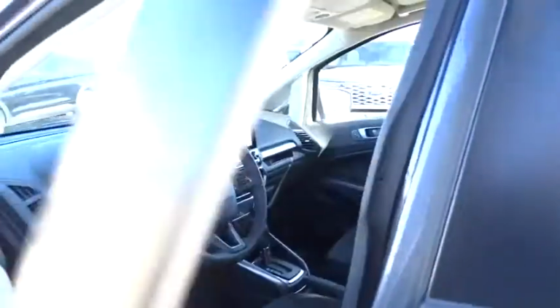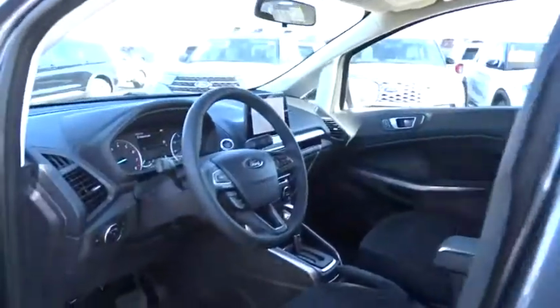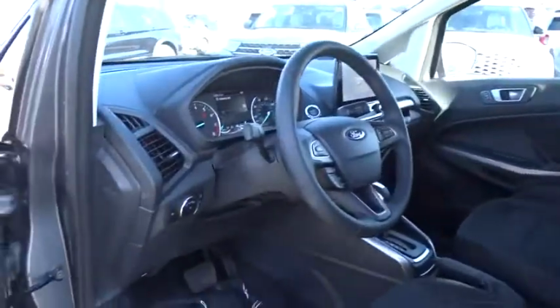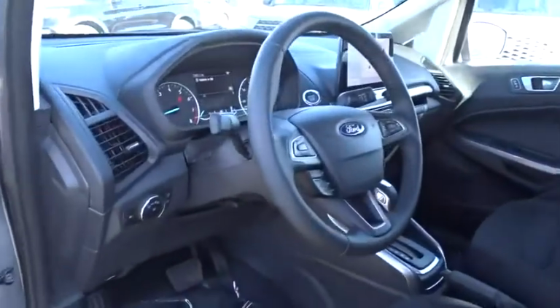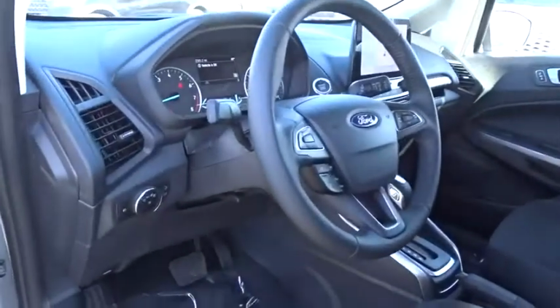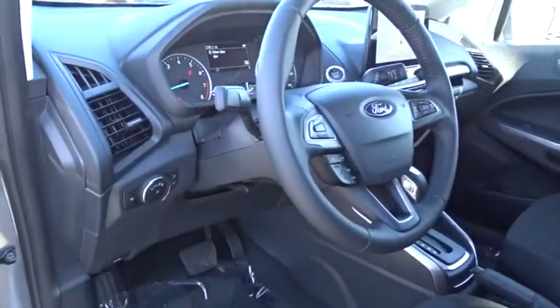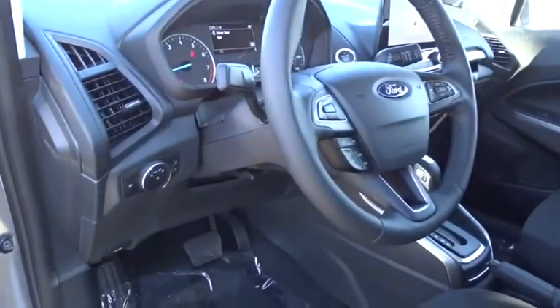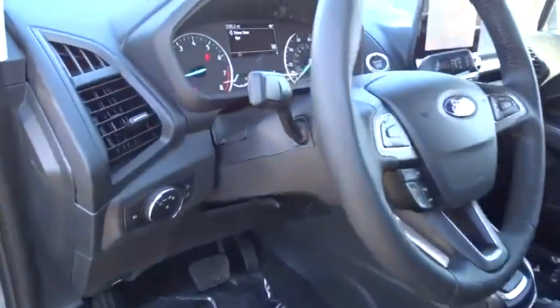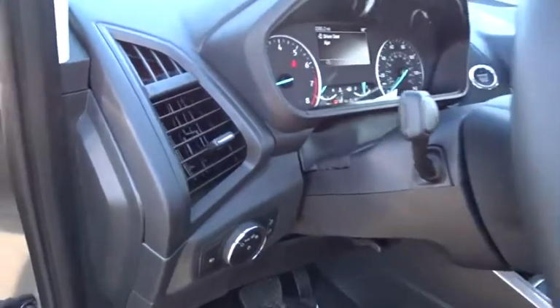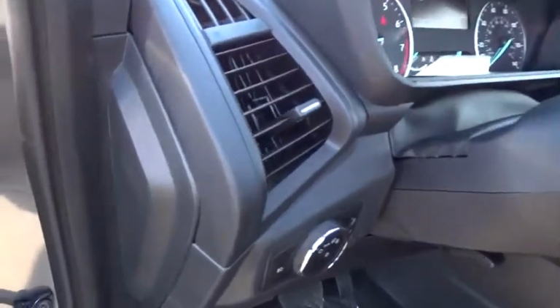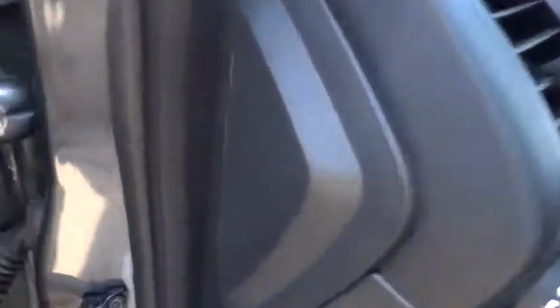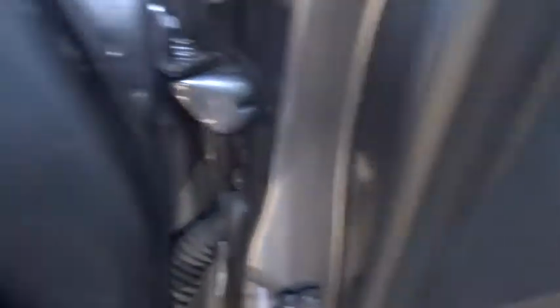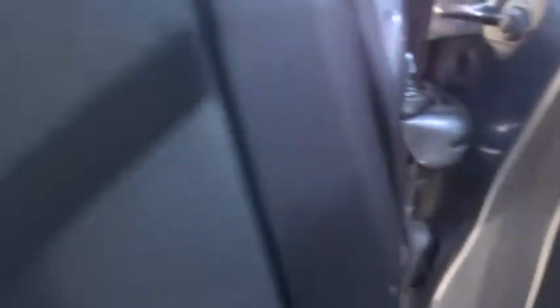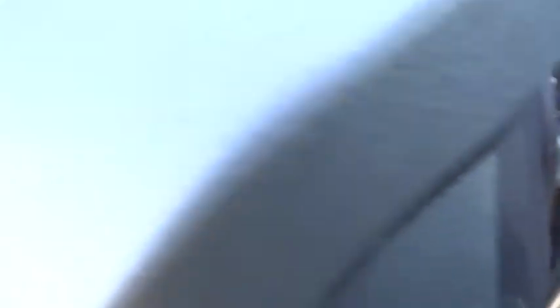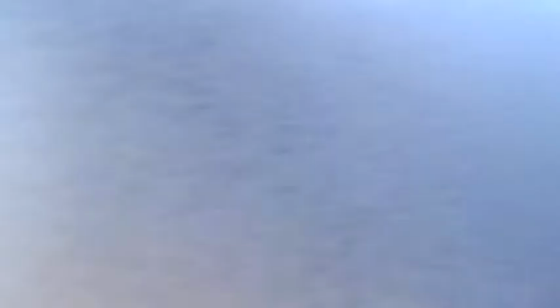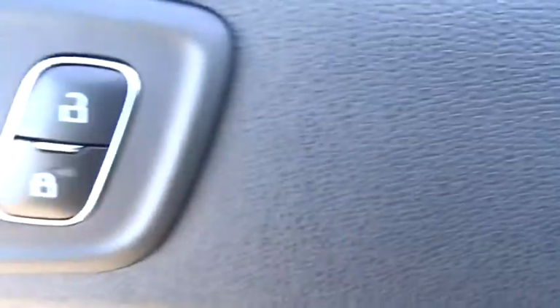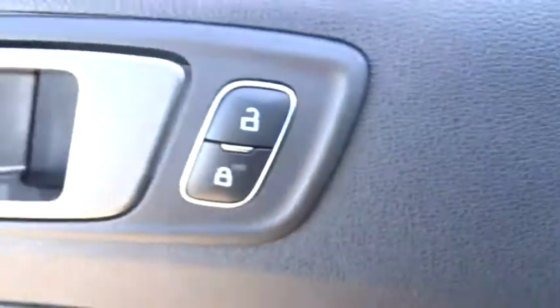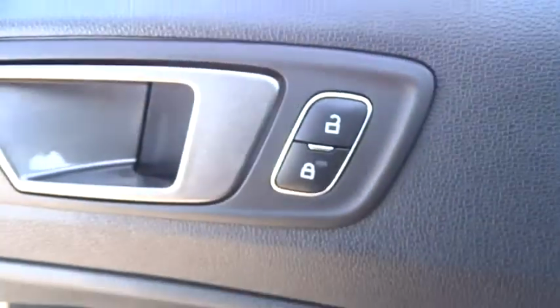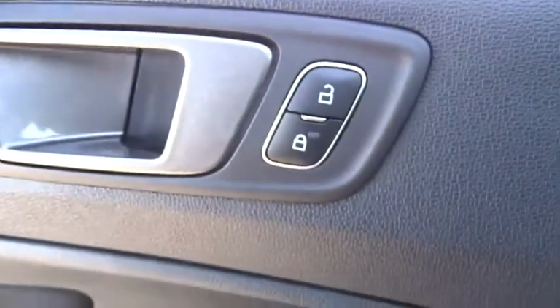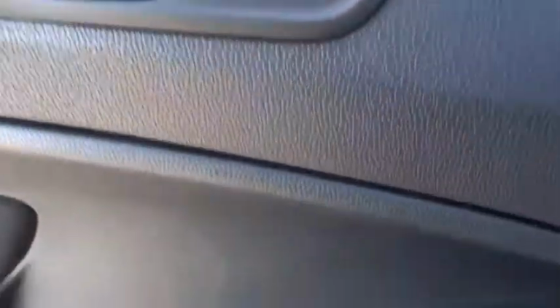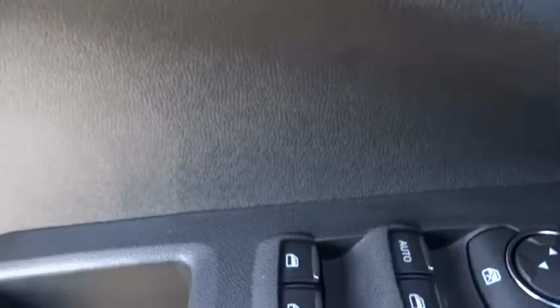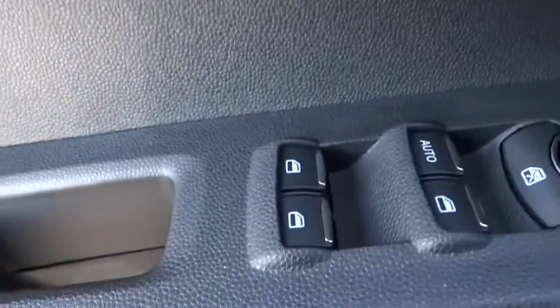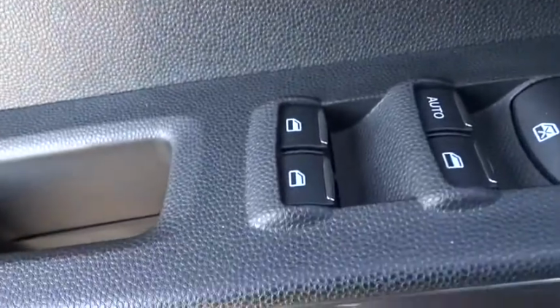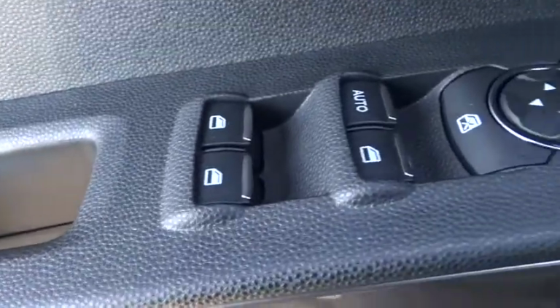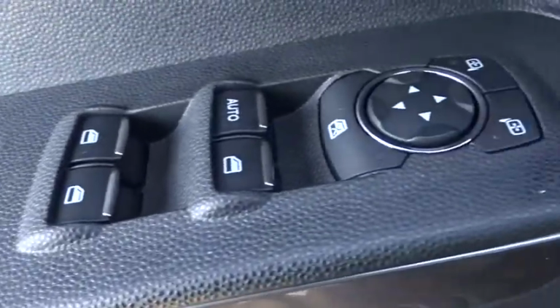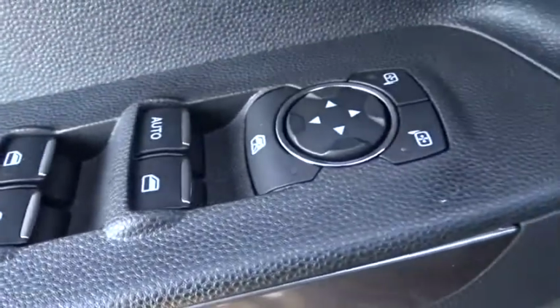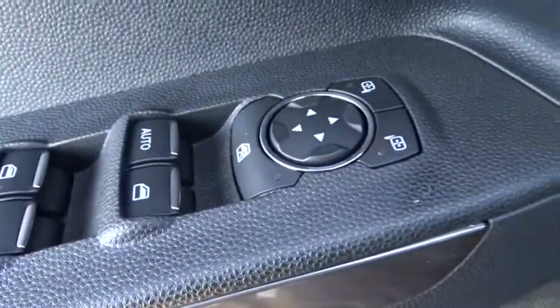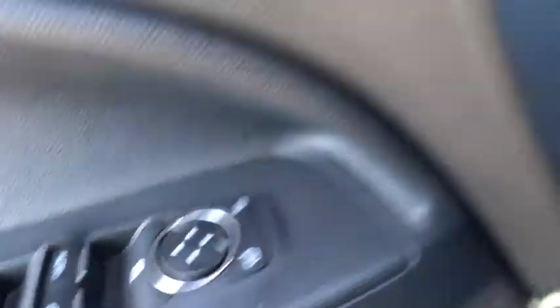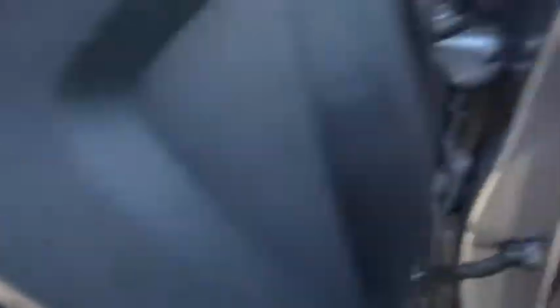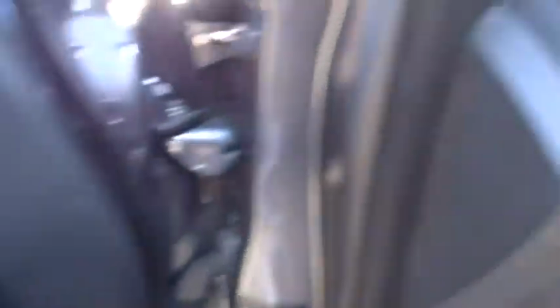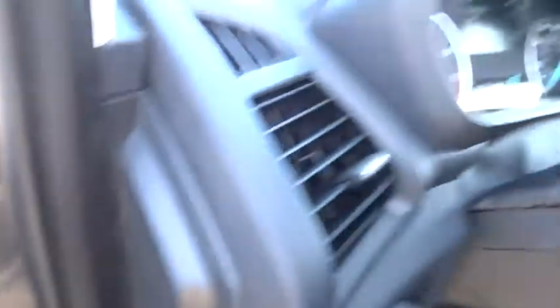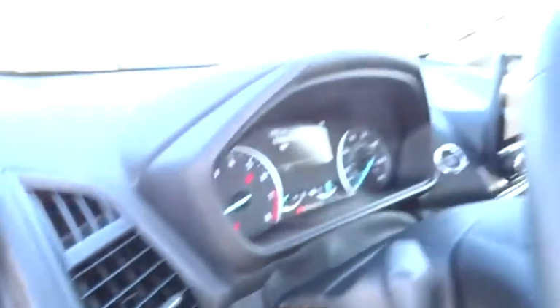Keyless entry, backup camera, anti-lock braking system, navigation system, steering wheel audio control, traction control, stability control, leather wrapped steering wheel, Bluetooth, moonroof, adjustable steering wheel, power steering.